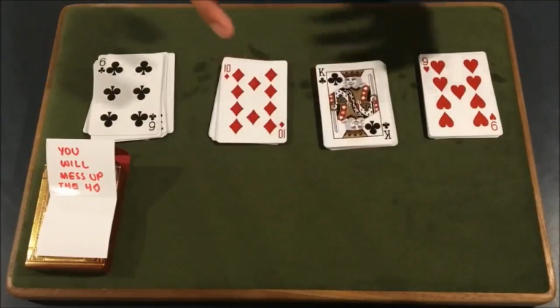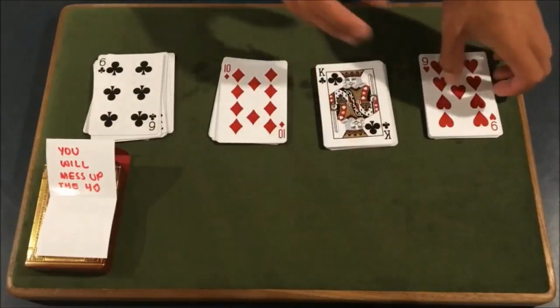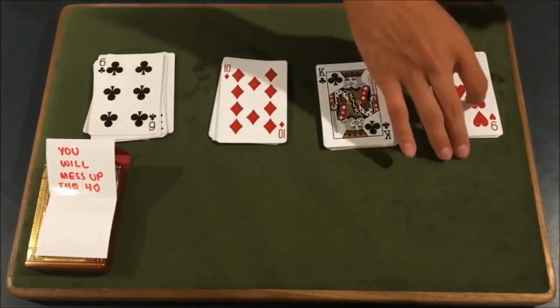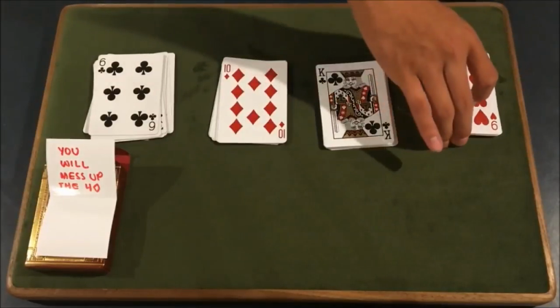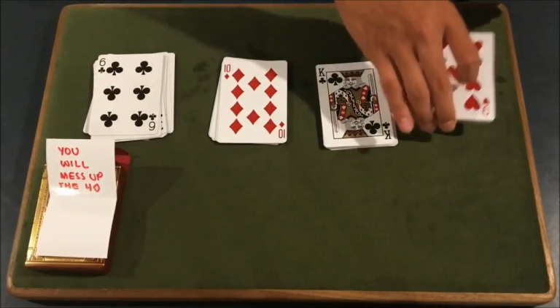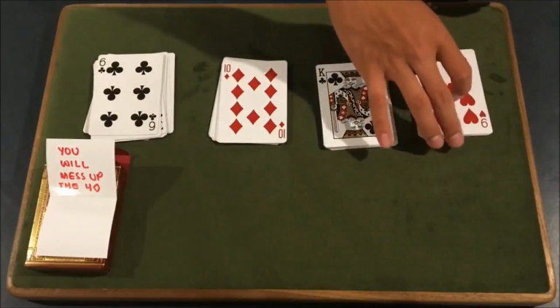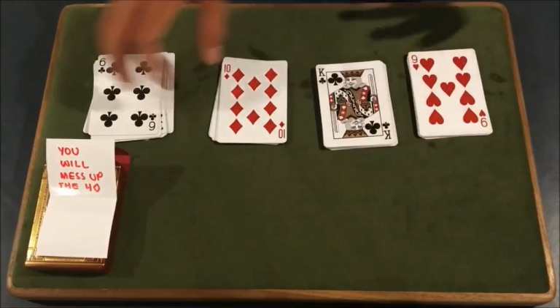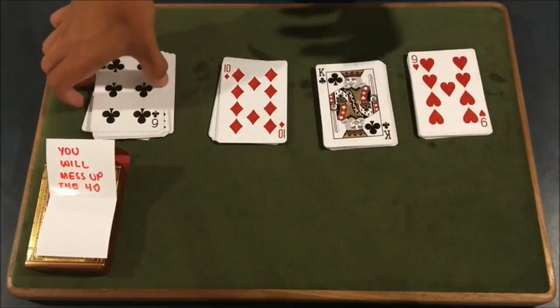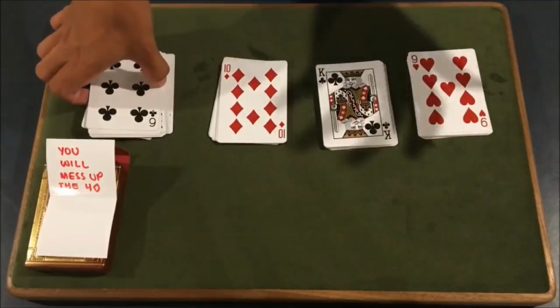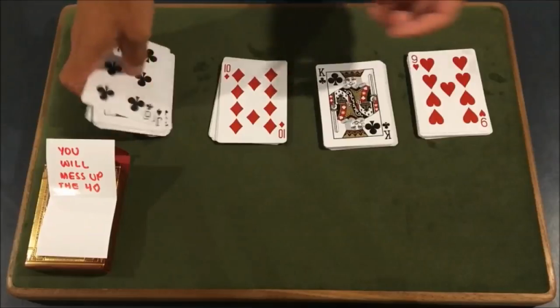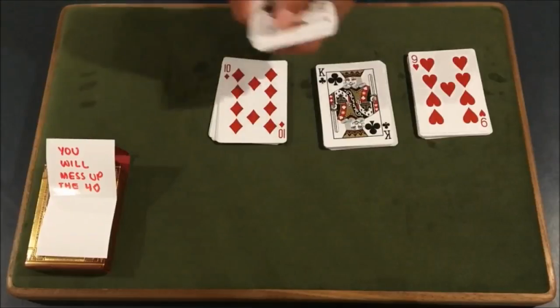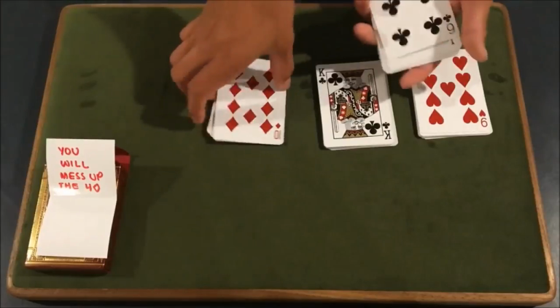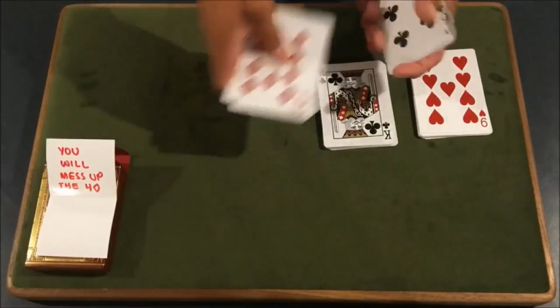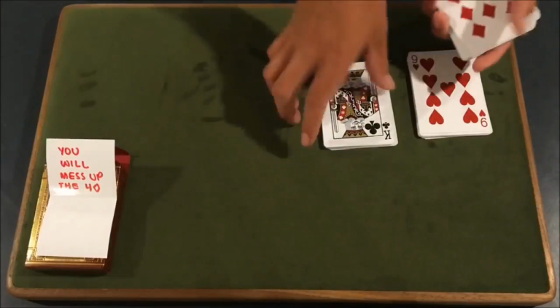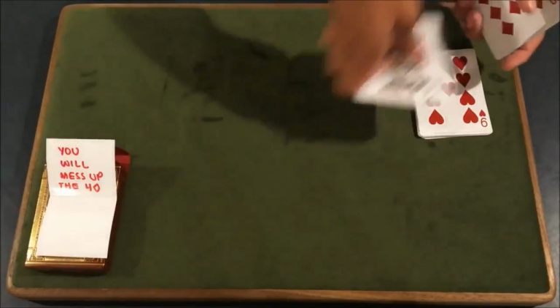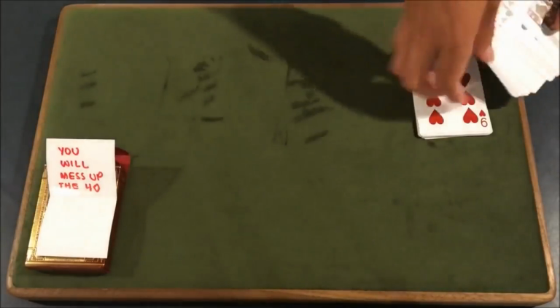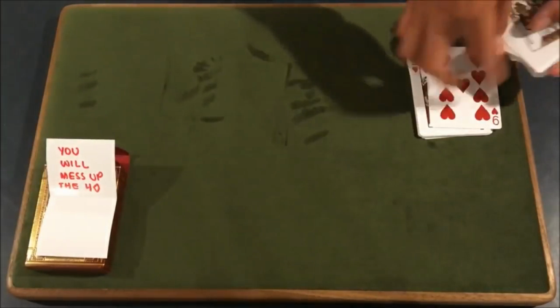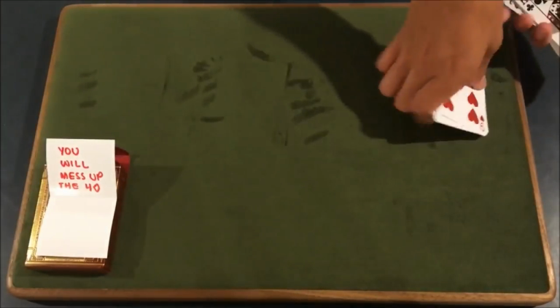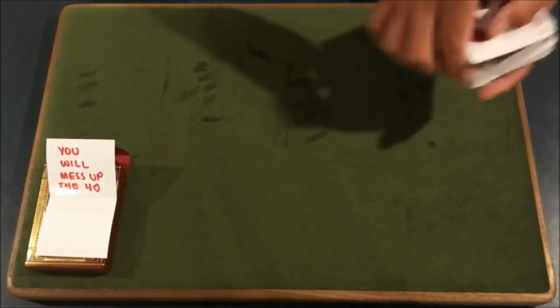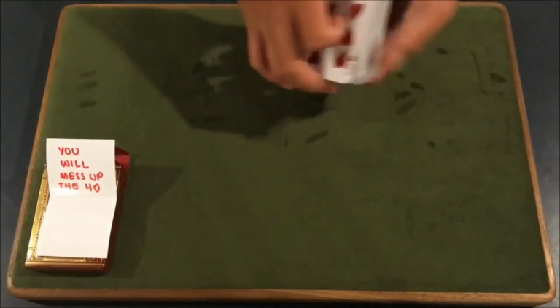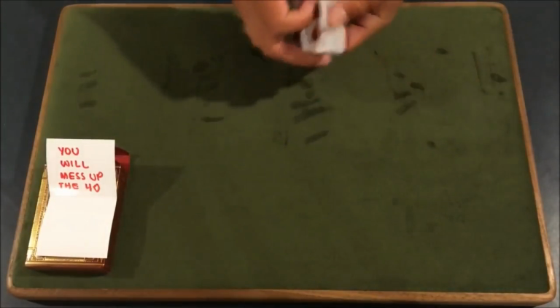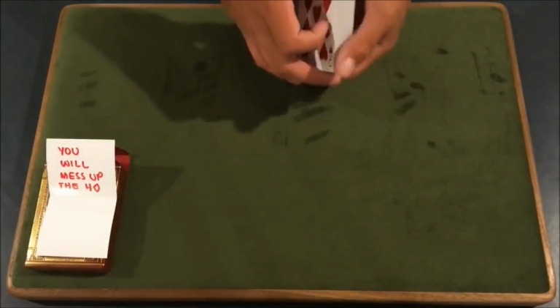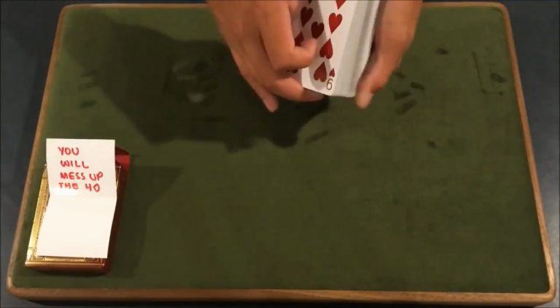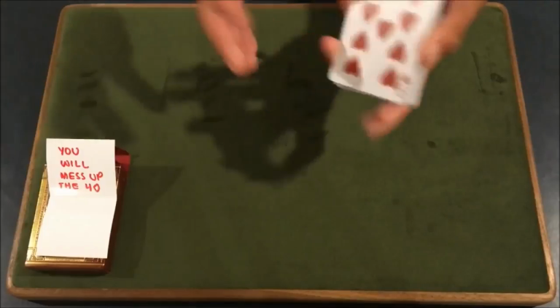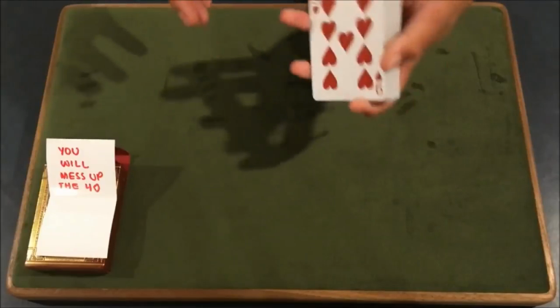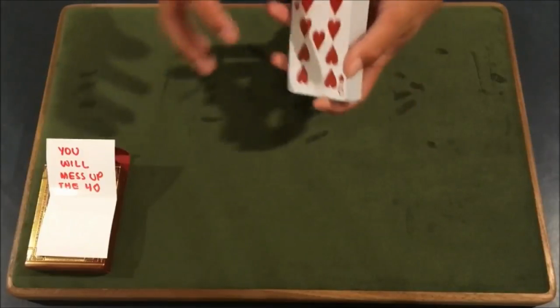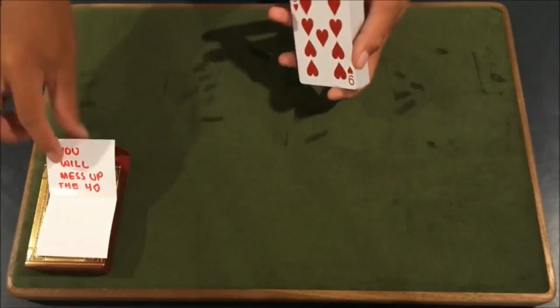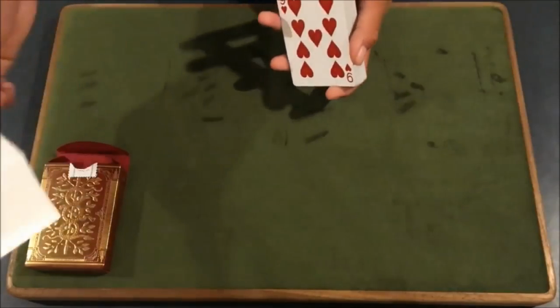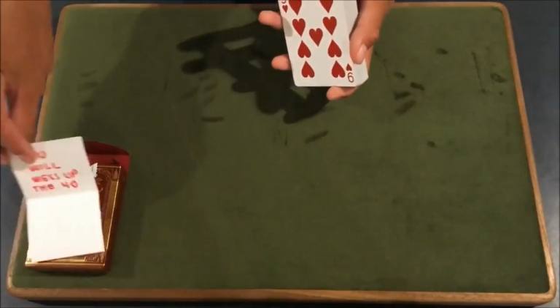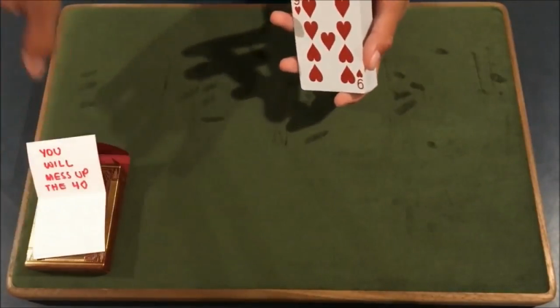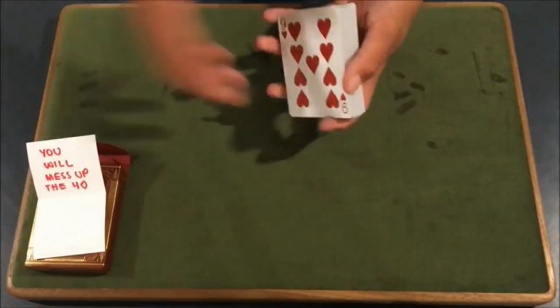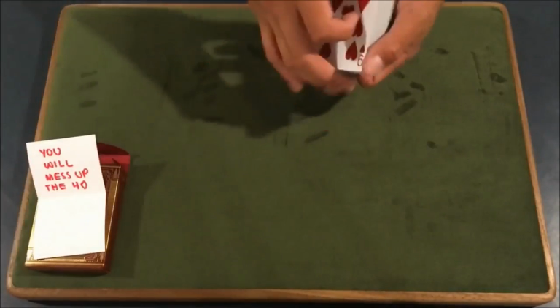And that's all you have to do. From here, it doesn't matter how you order this — I can just go black, red, black, red. You could do red, black, red, black. It doesn't matter. And that's how you're going to start the trick. You can start with this in your box — it doesn't matter.